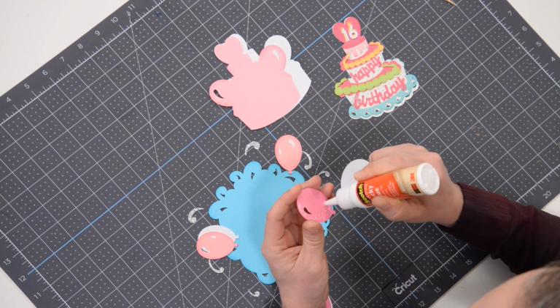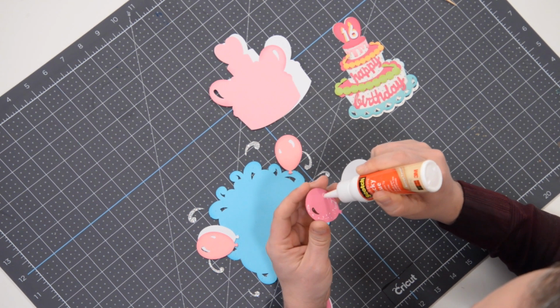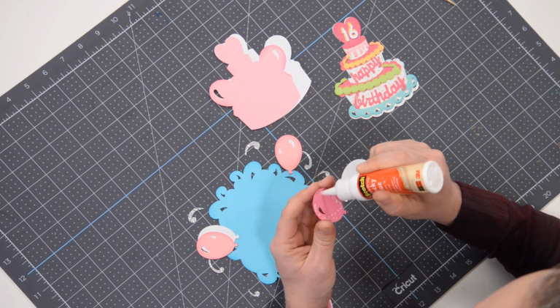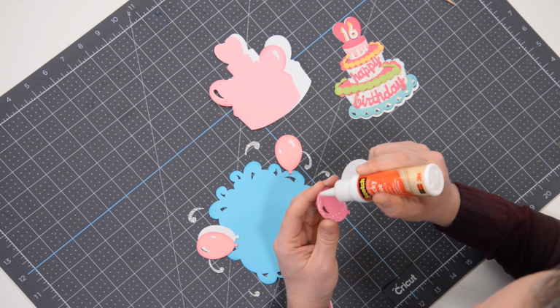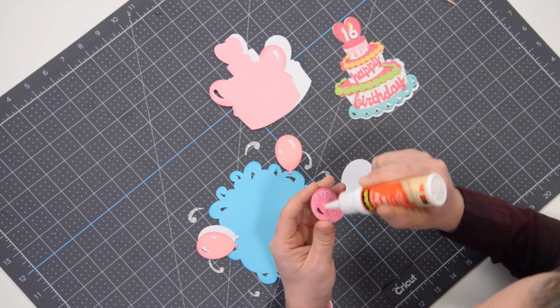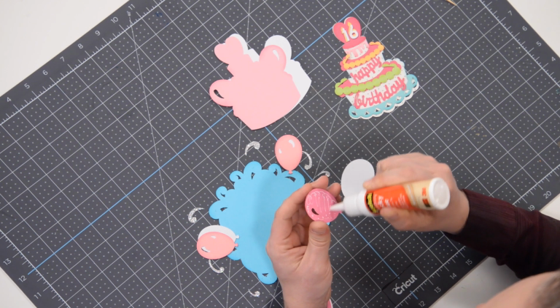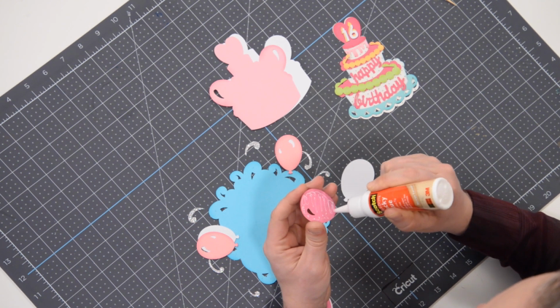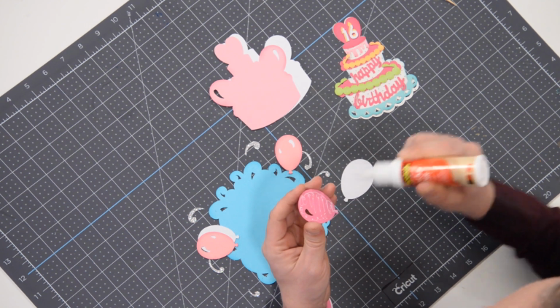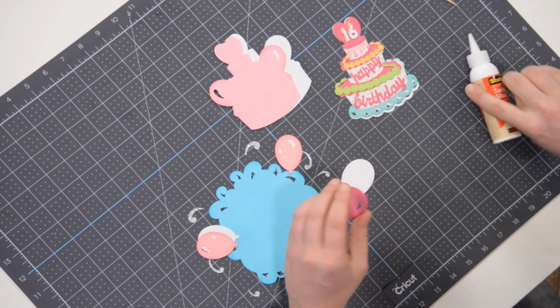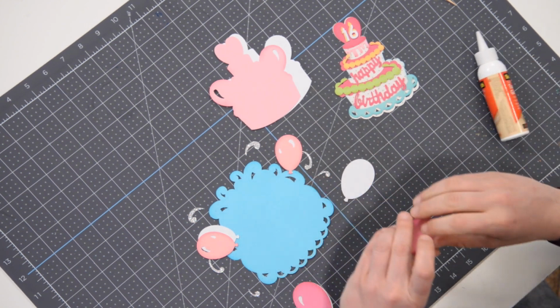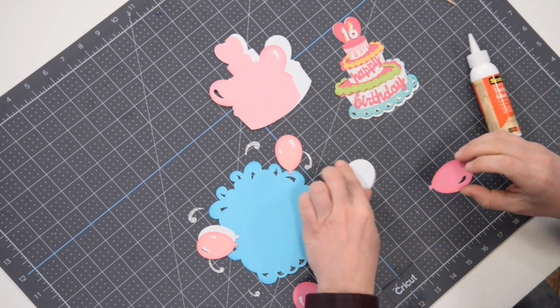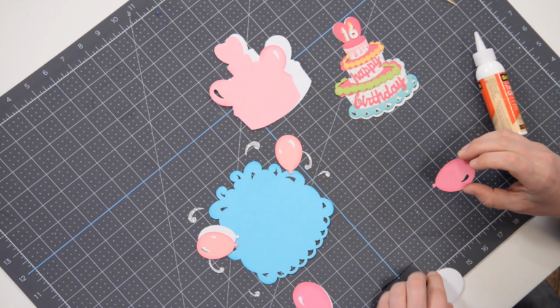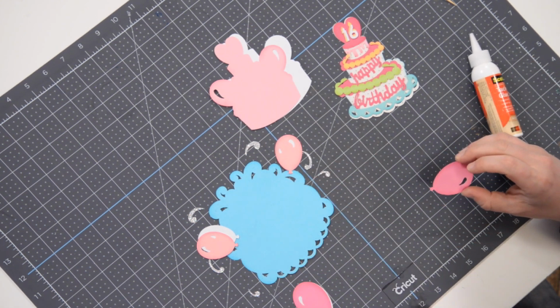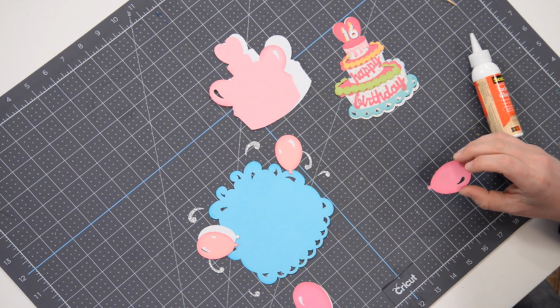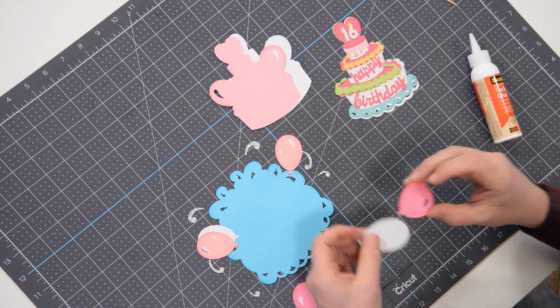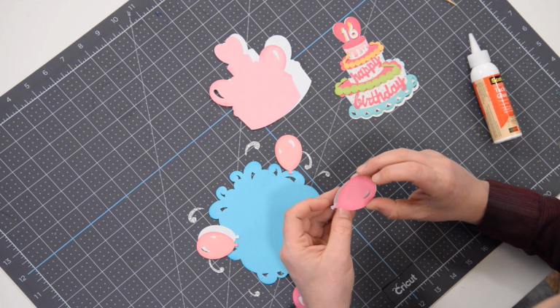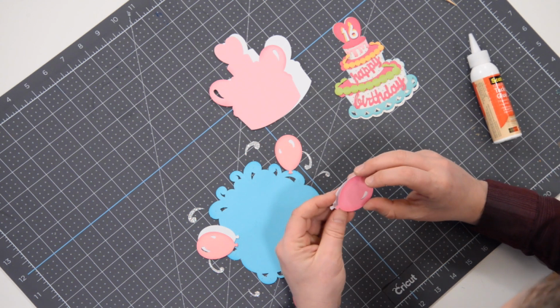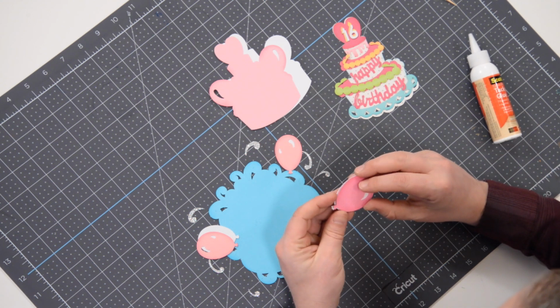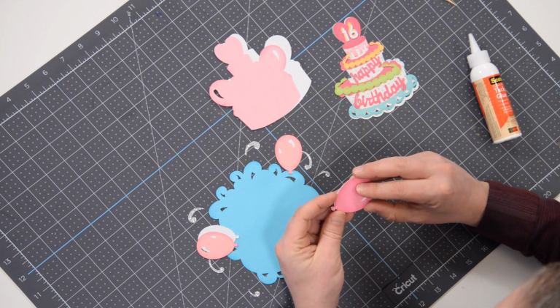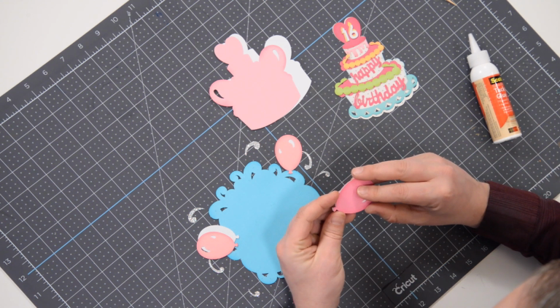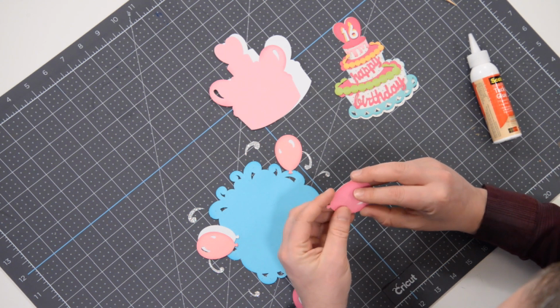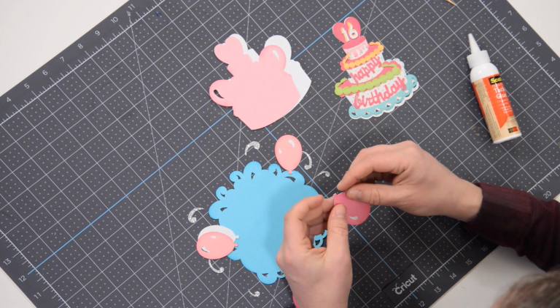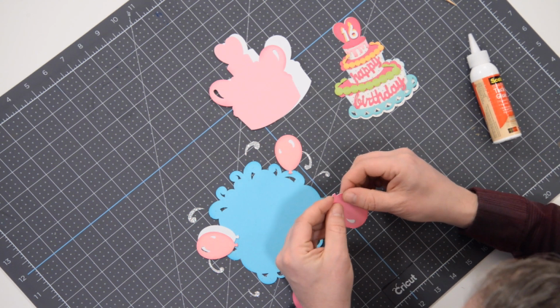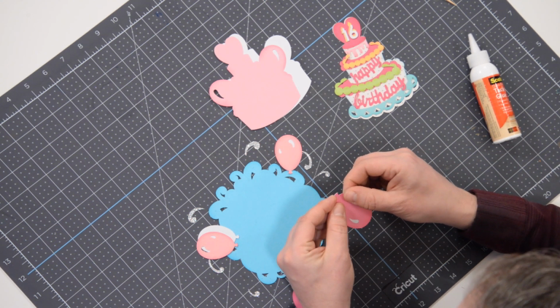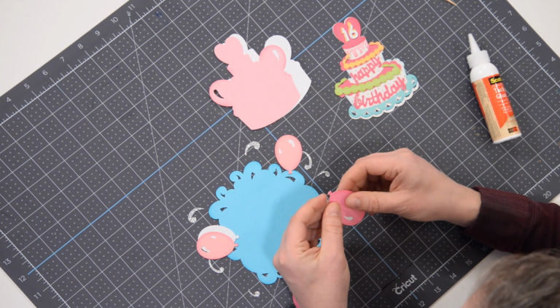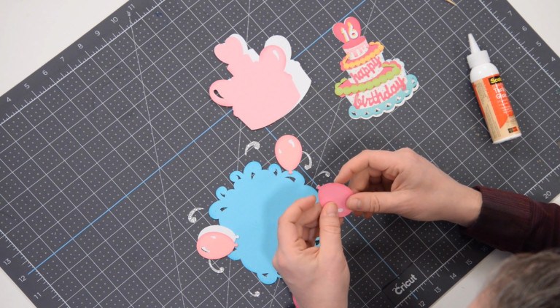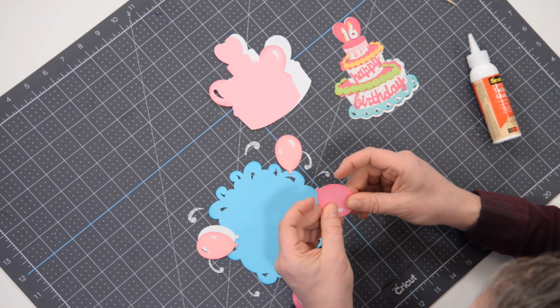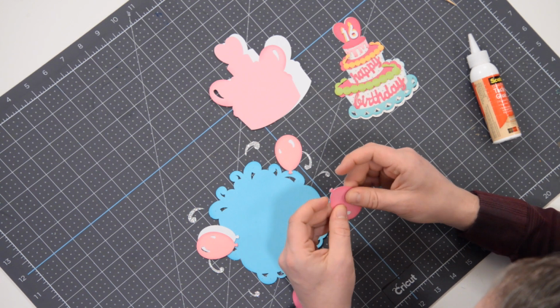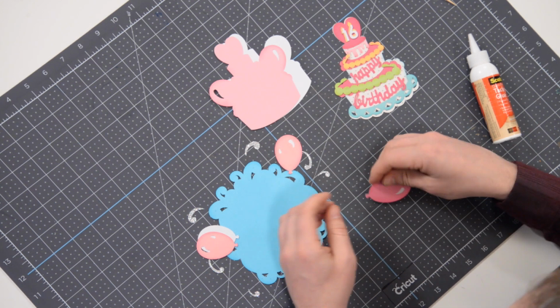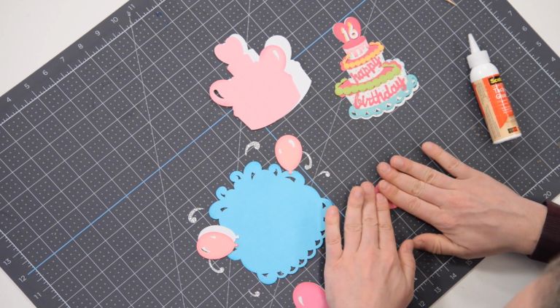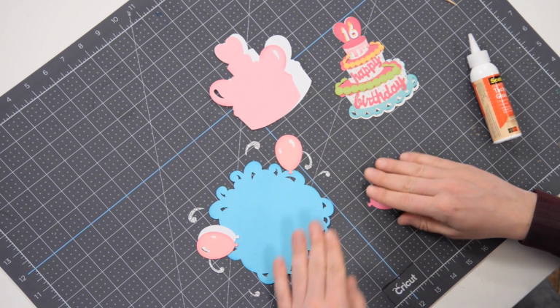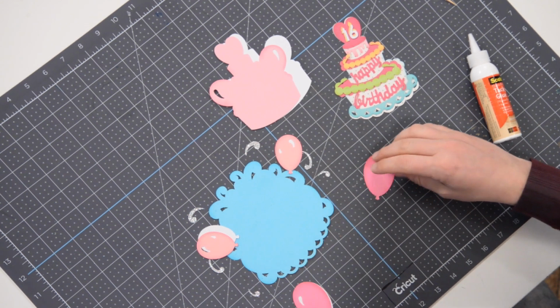This is not a very large piece, we don't need to overdo it with the glue. Let's pop that into place — it's right on top of the white layer. Get that nice and centered and press that down.